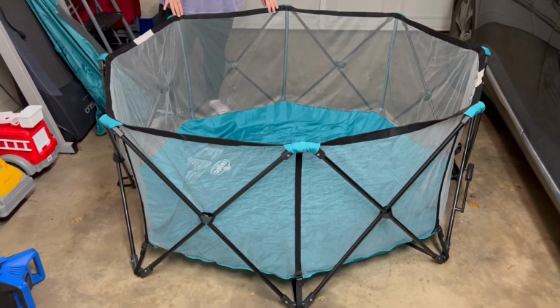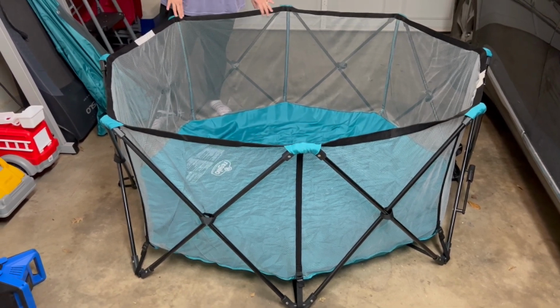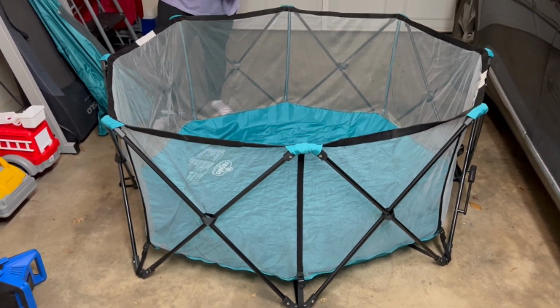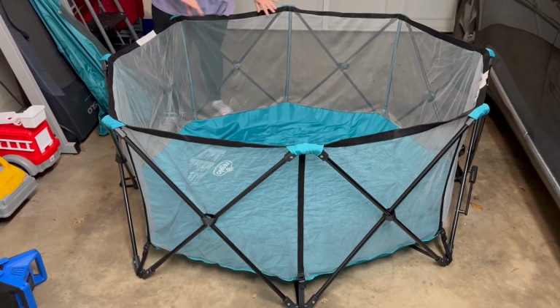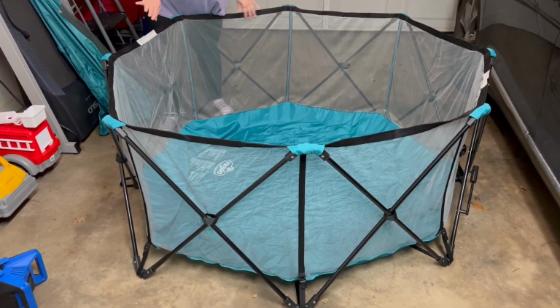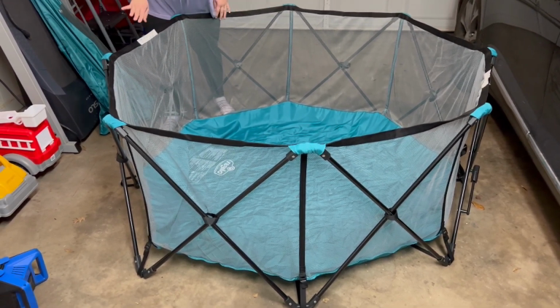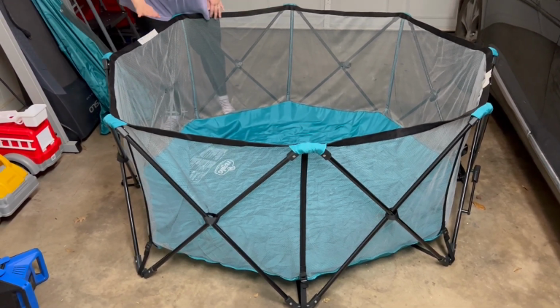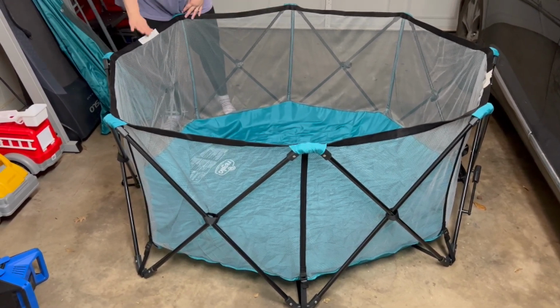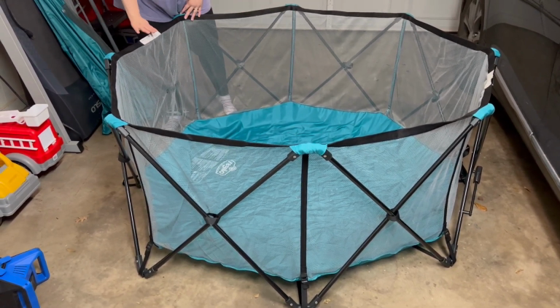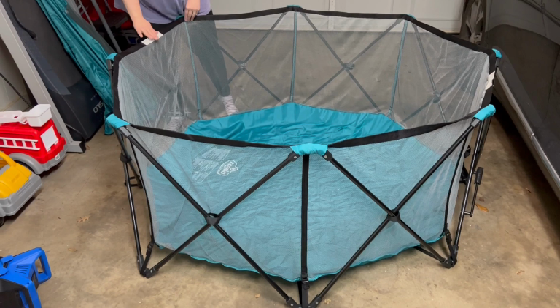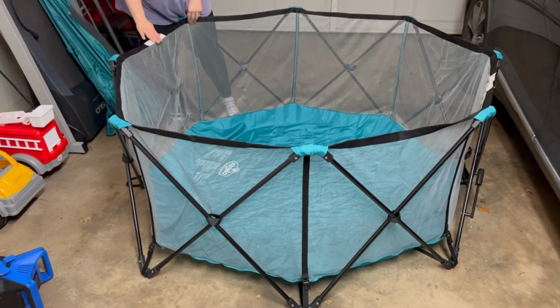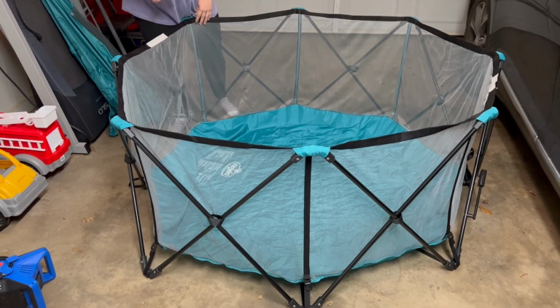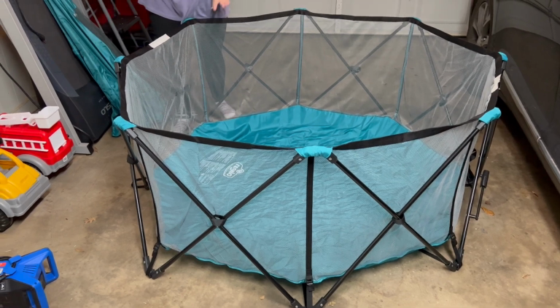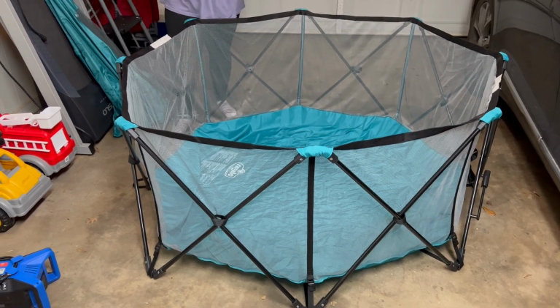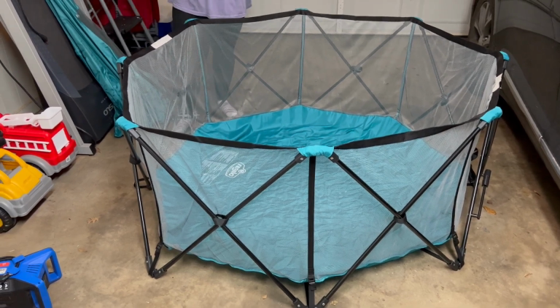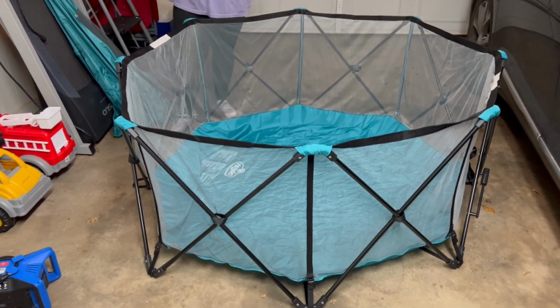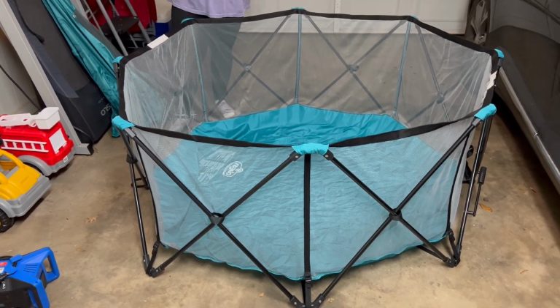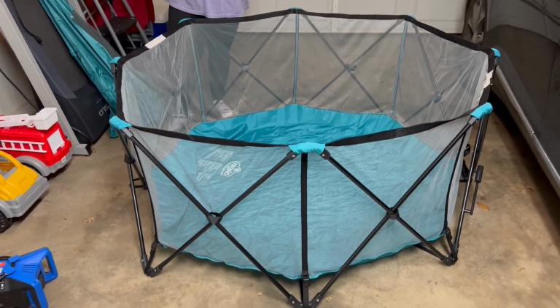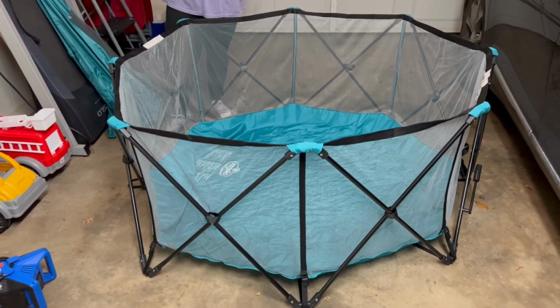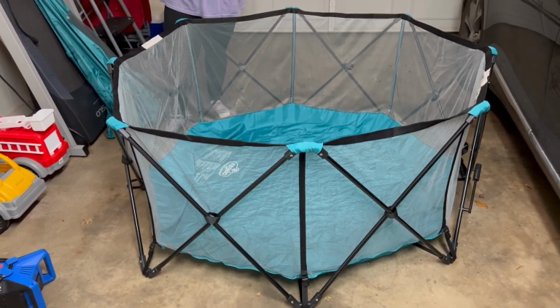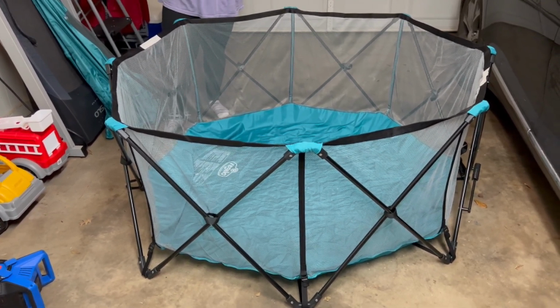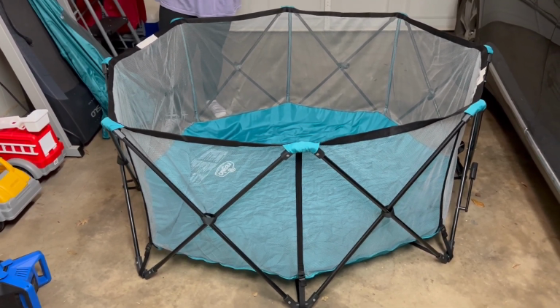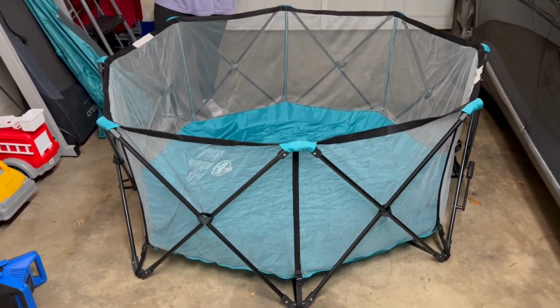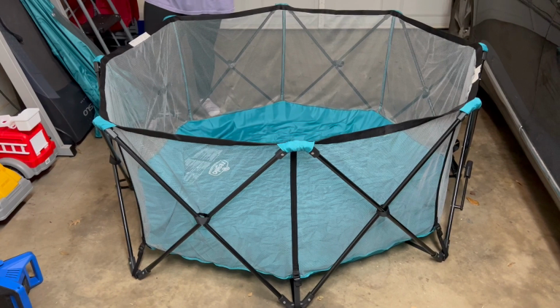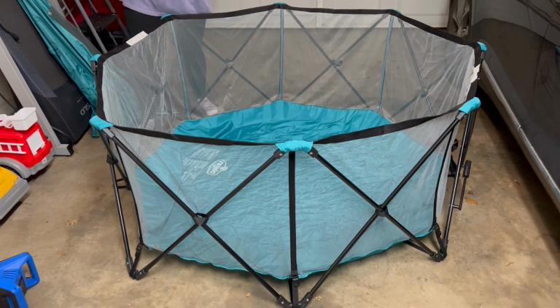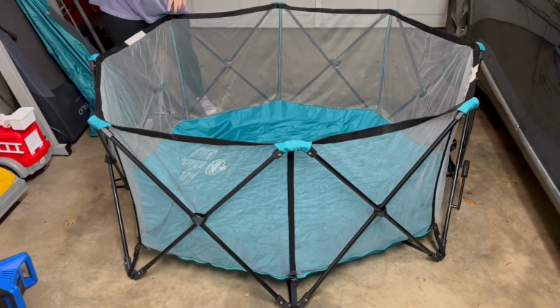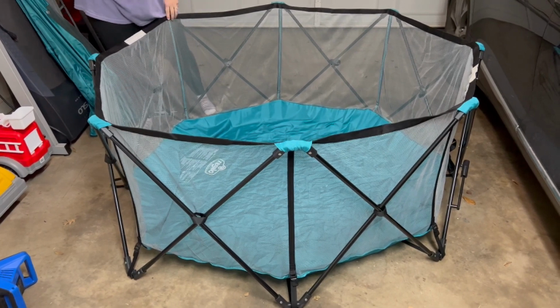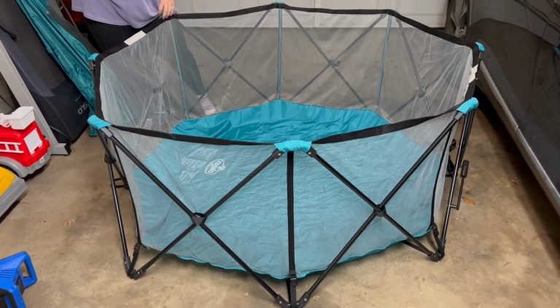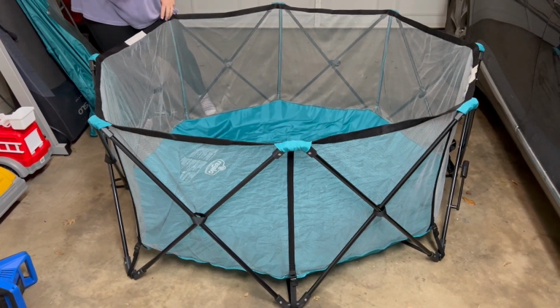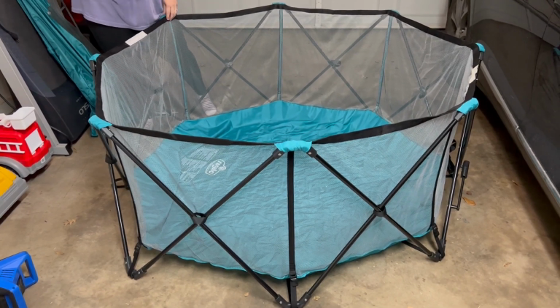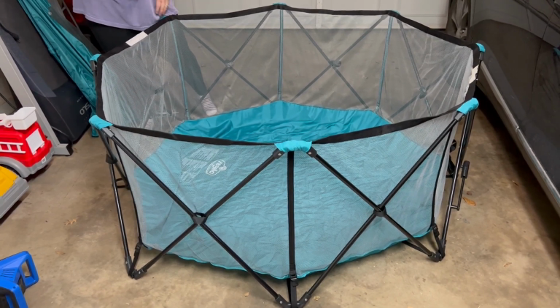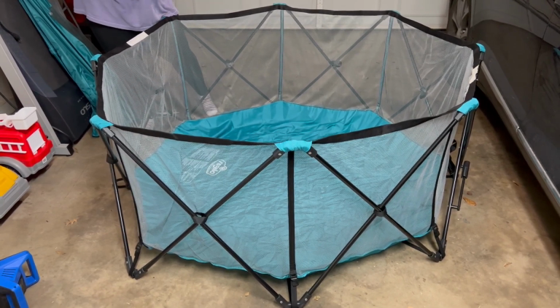It's about 48 inches wide and about 26 inches tall. They recommend this for anywhere from six months to 24 months of age to use as a play yard.